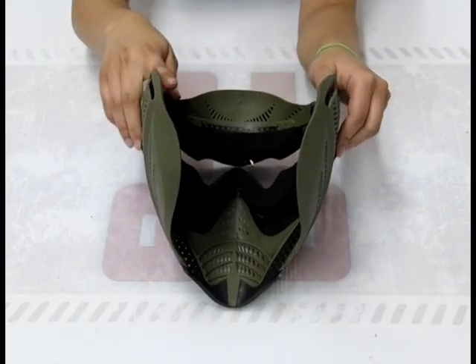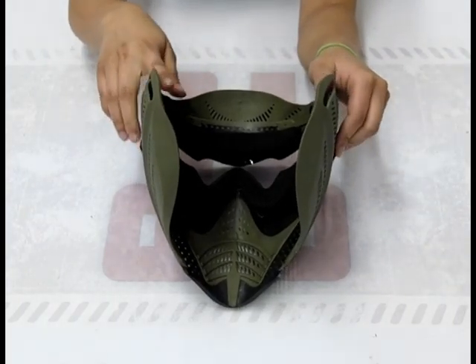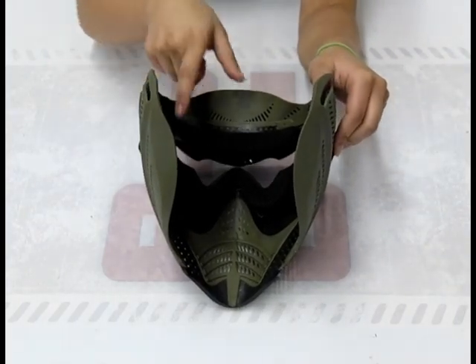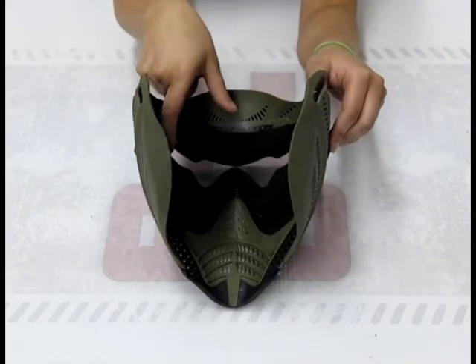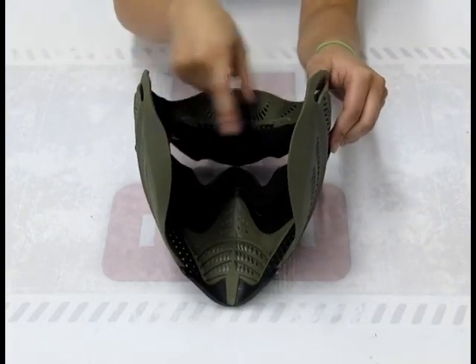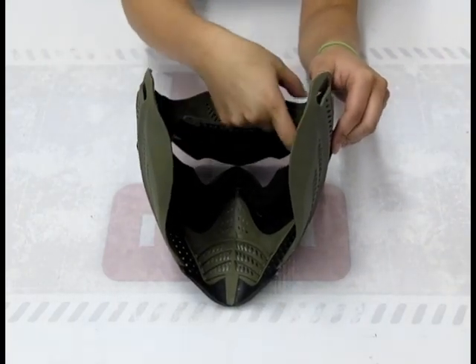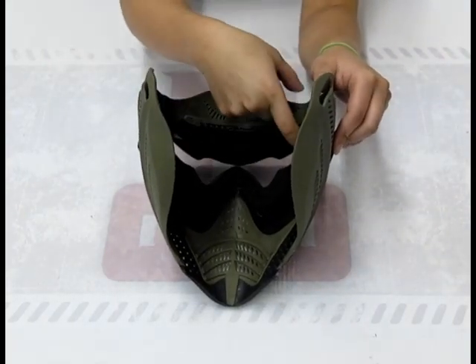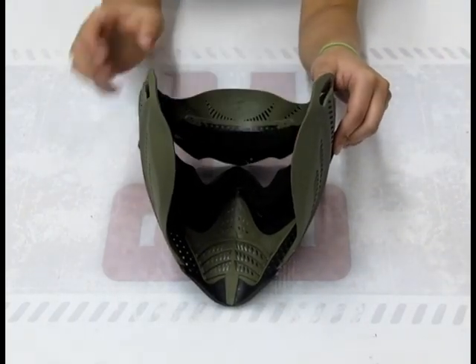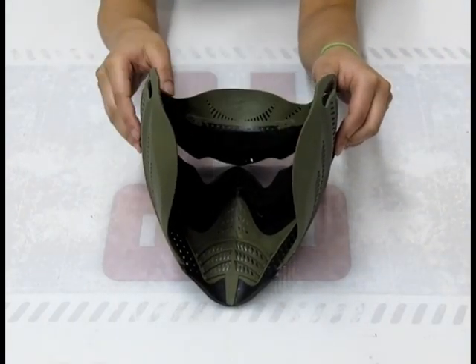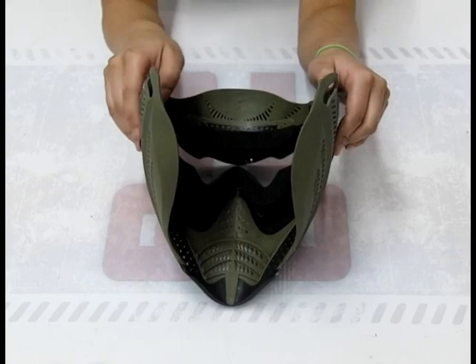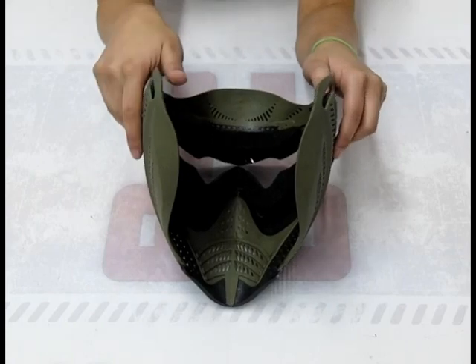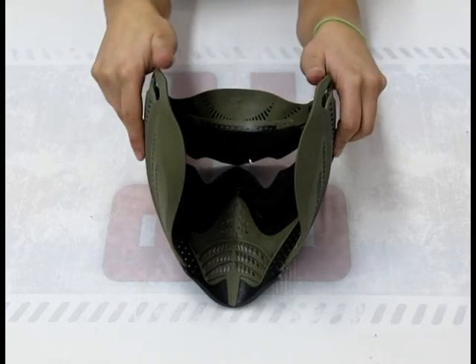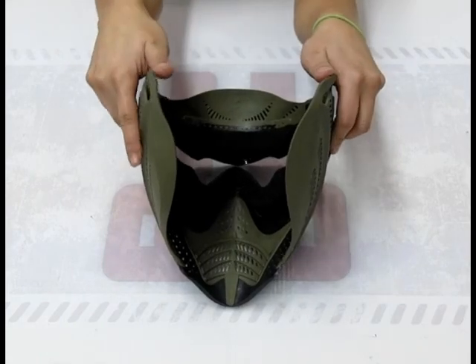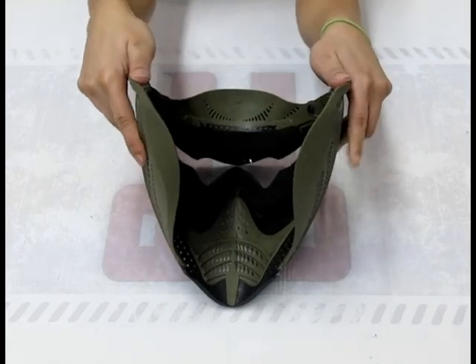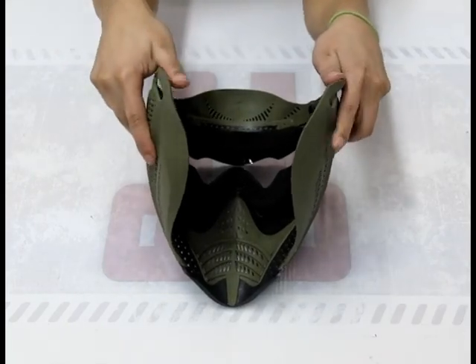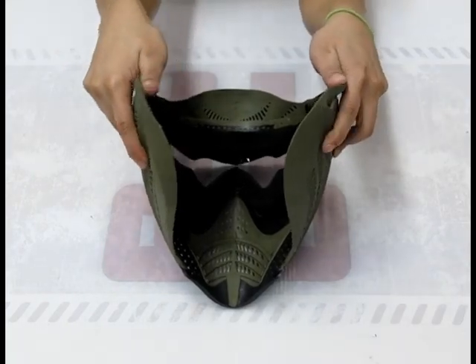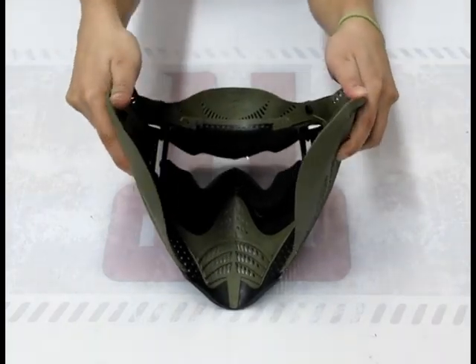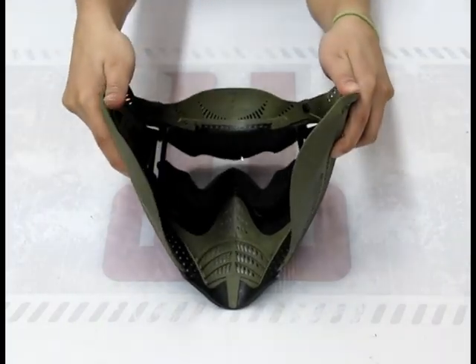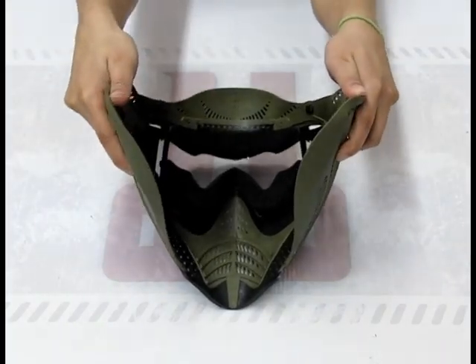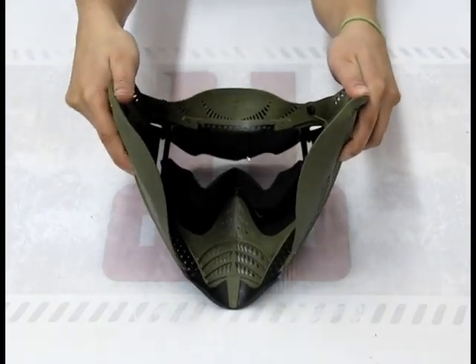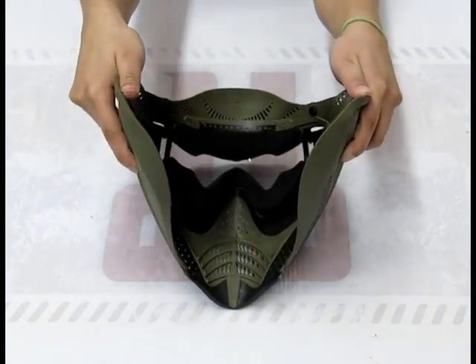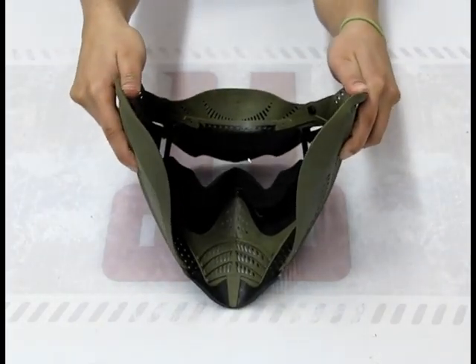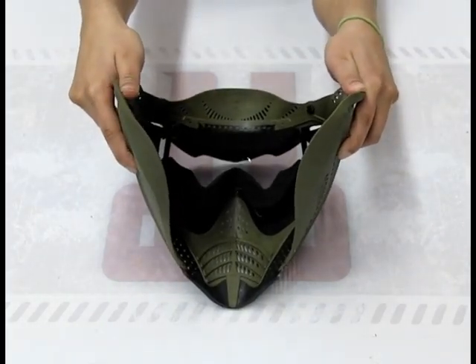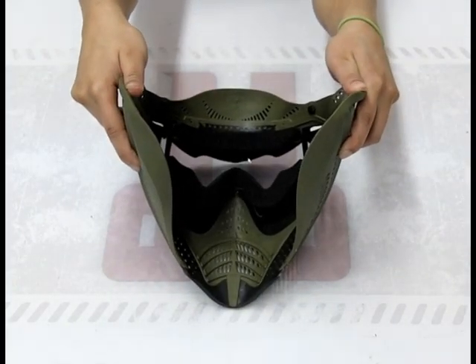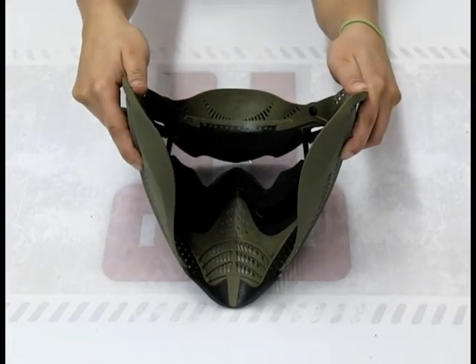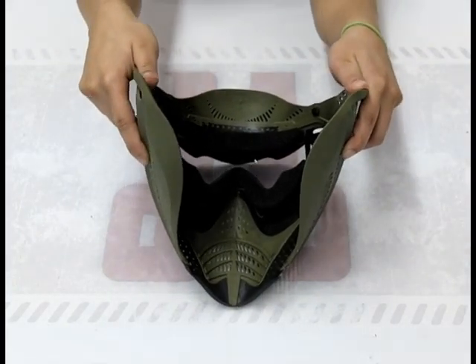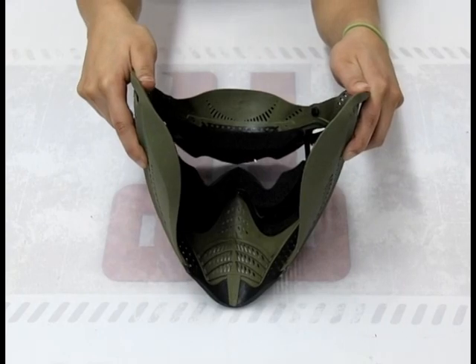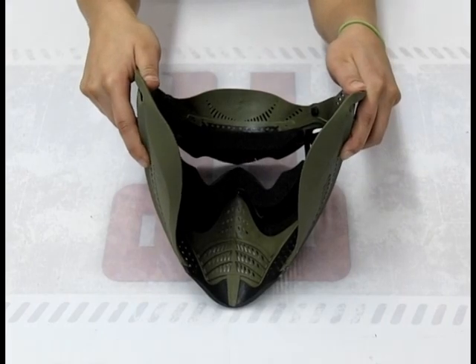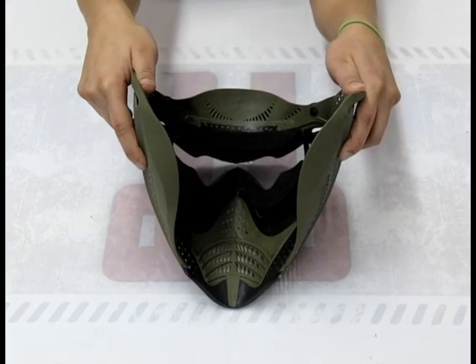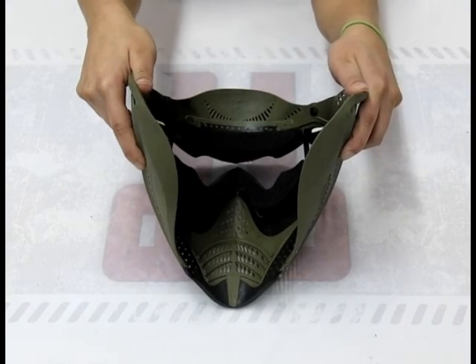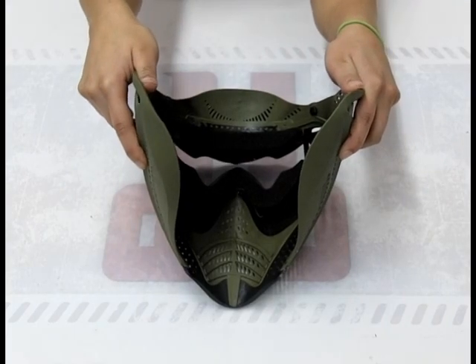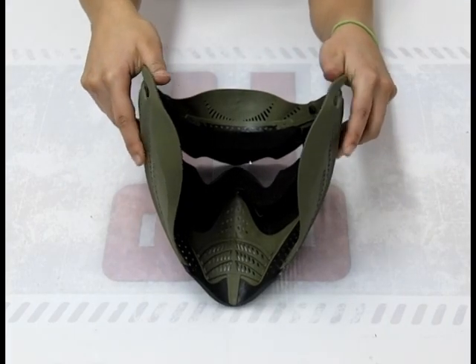Another thing I failed to mention earlier was the grooves that they've left here. What that's for is if you wear glasses — this mask is super comfortable and leaves room so that it's not pushing your glasses against your face.